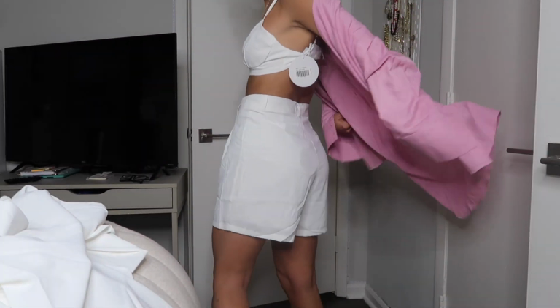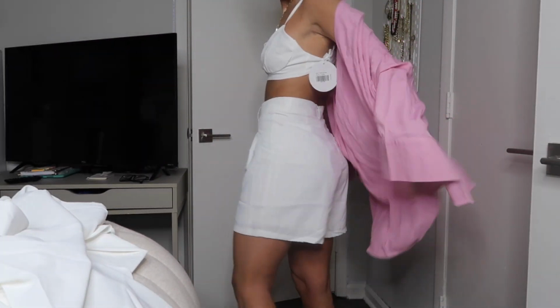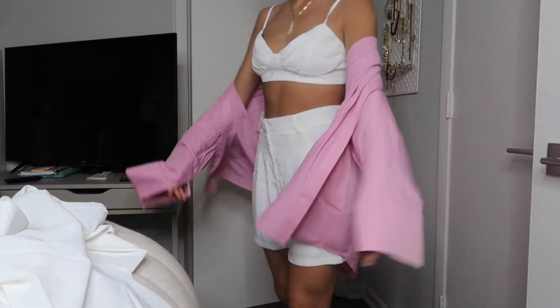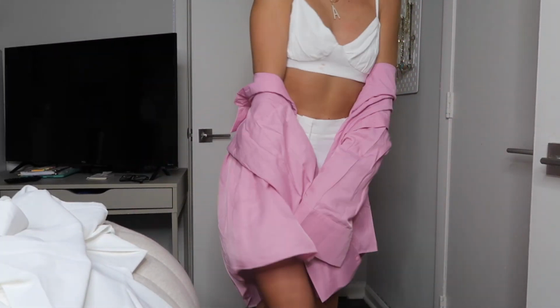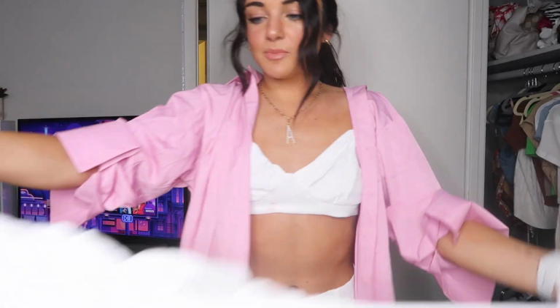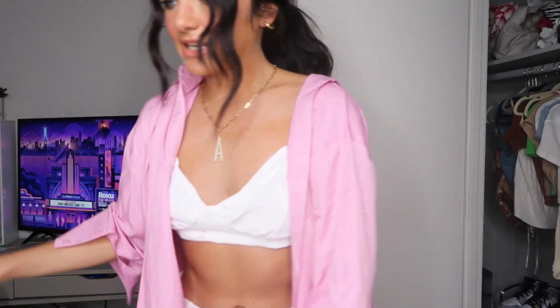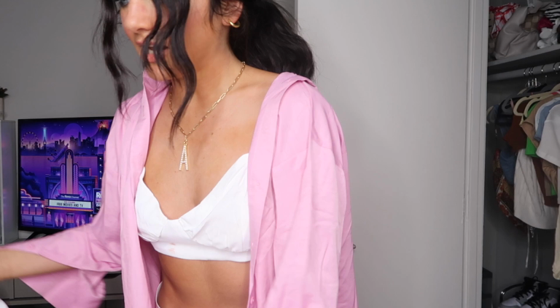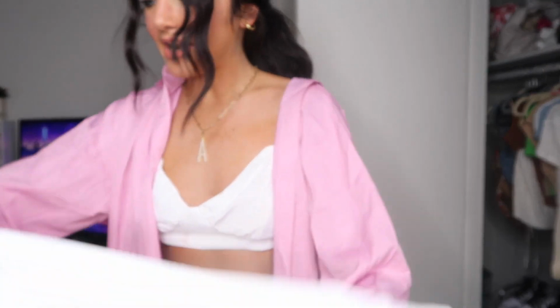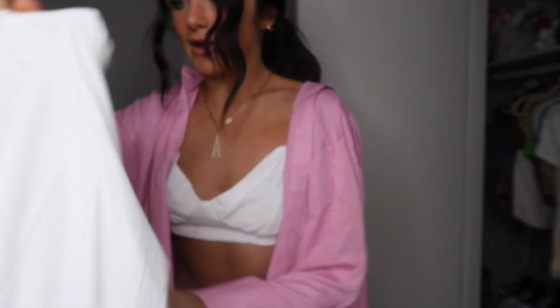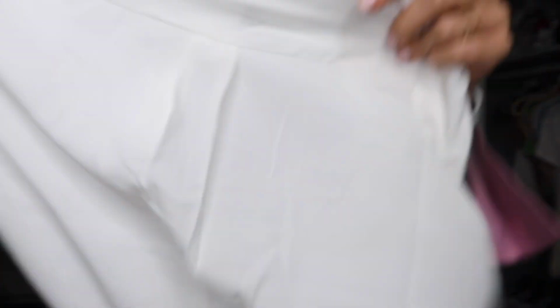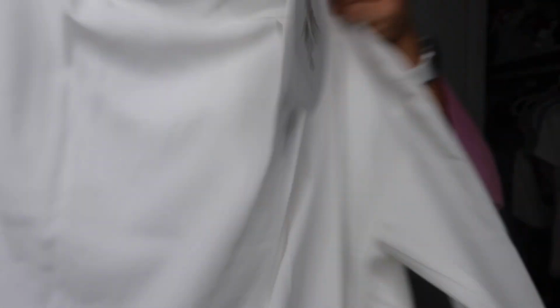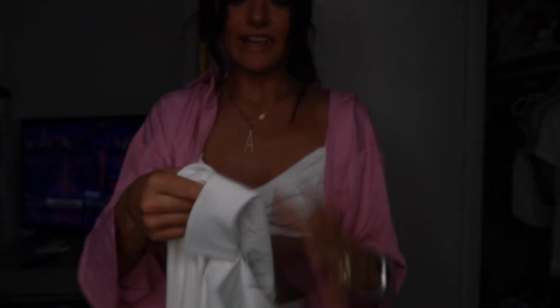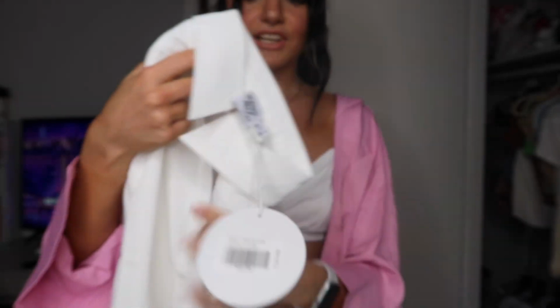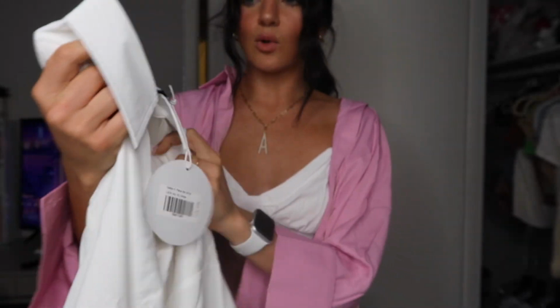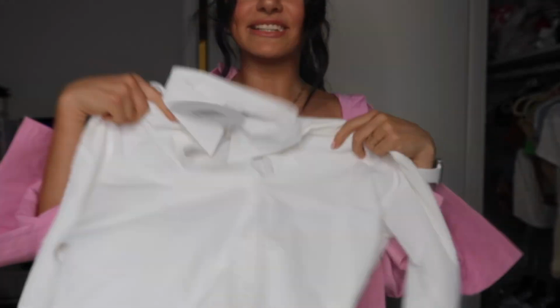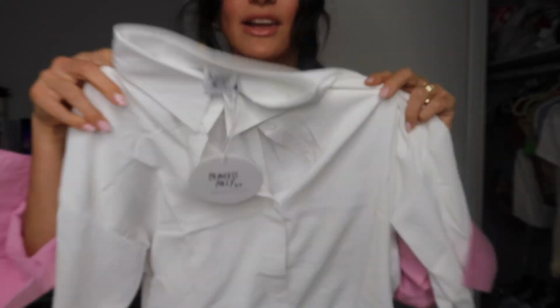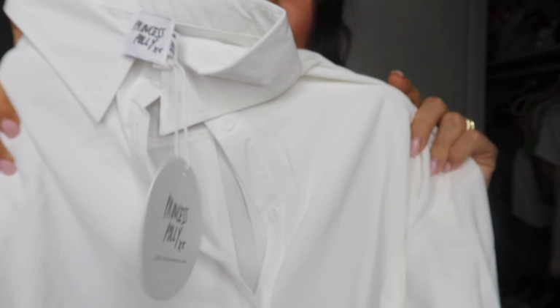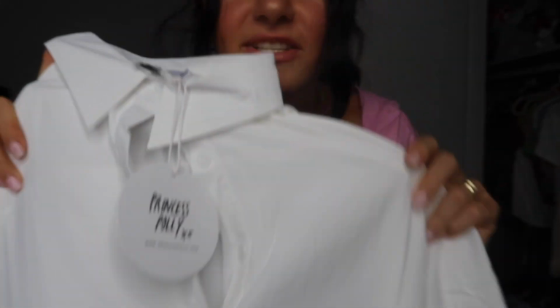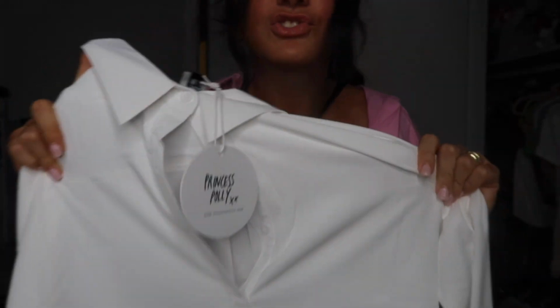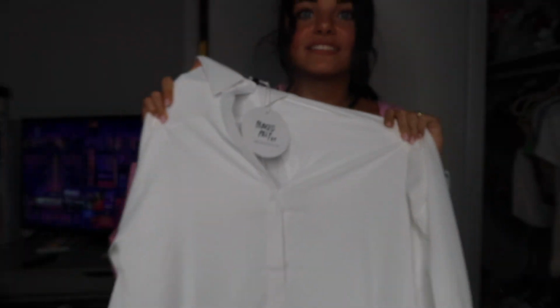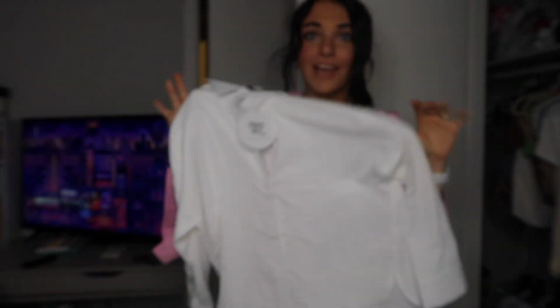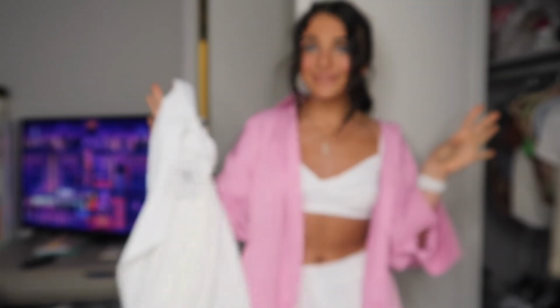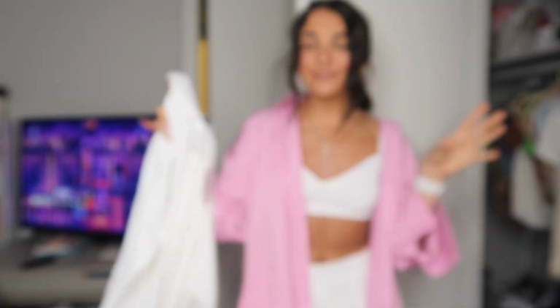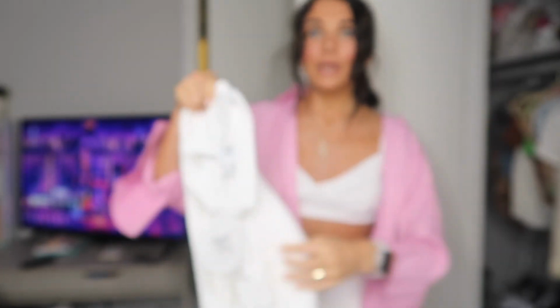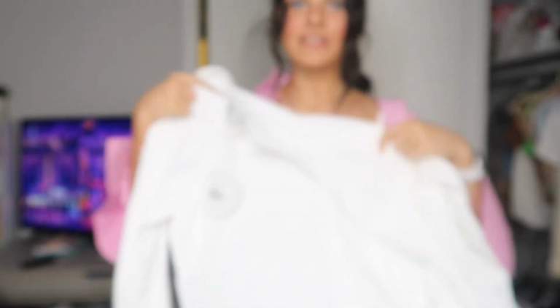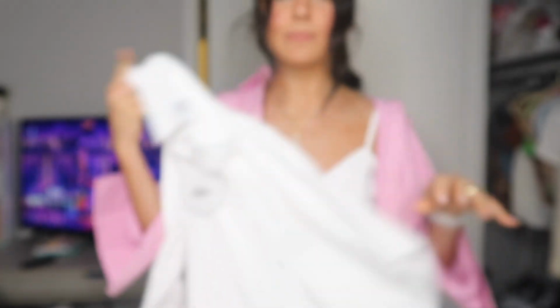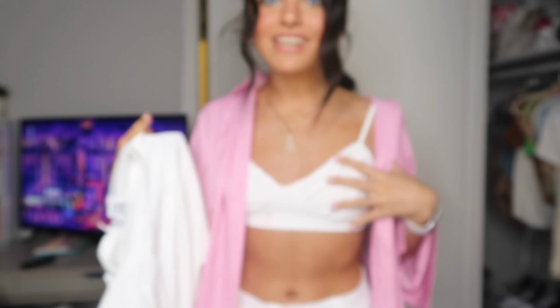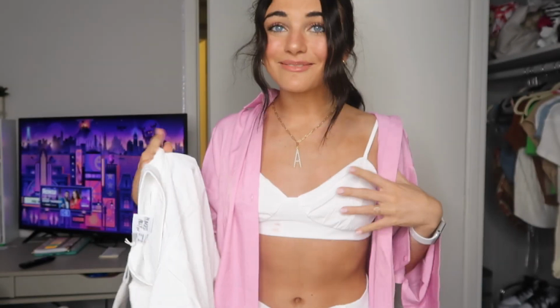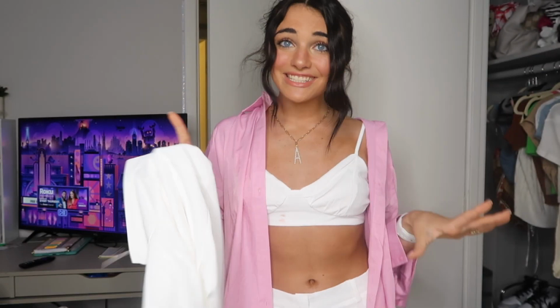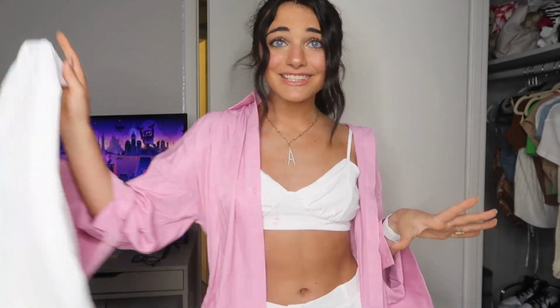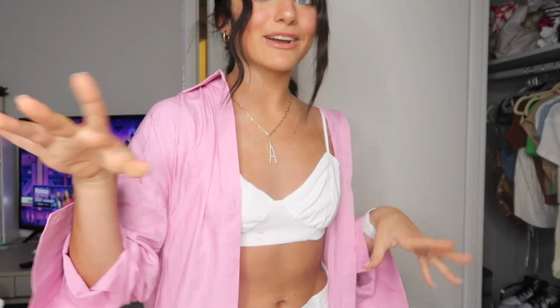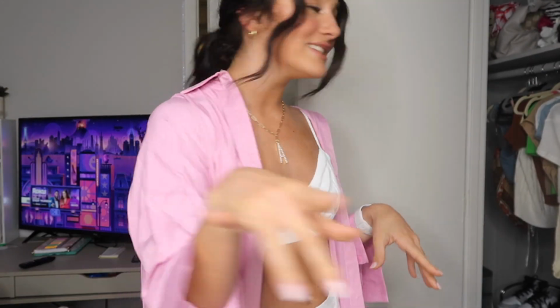The third piece is like the pink one but in white. I just needed a white button-down, so this is perfect. The material is so nice — I feel like a badass businesswoman. I can't wait to wear this white piece when I'm tan and wear it to the beach.